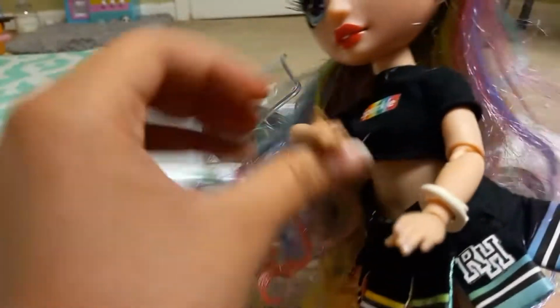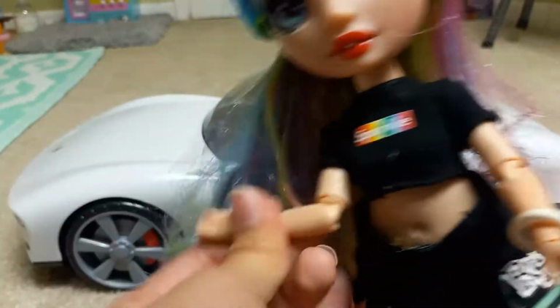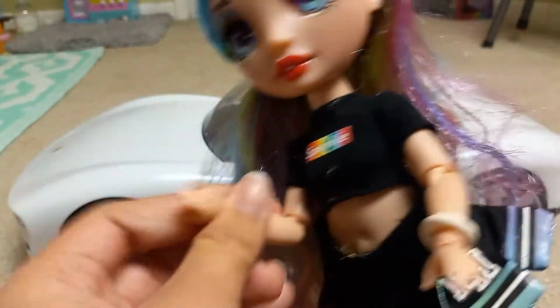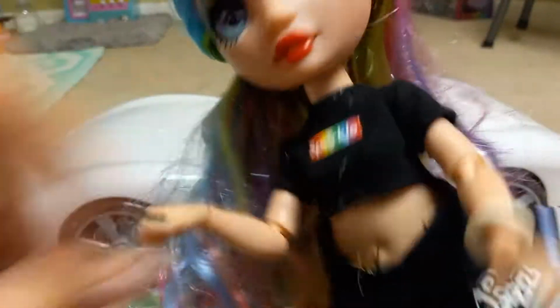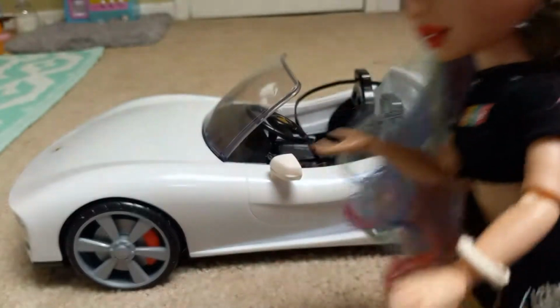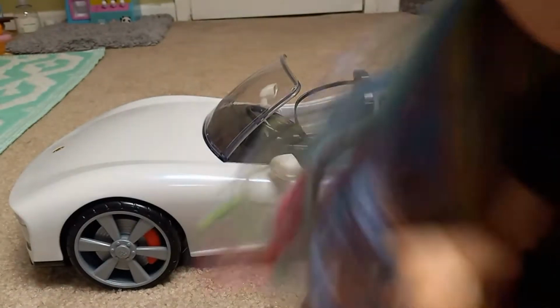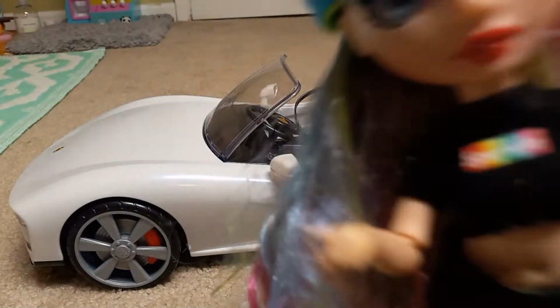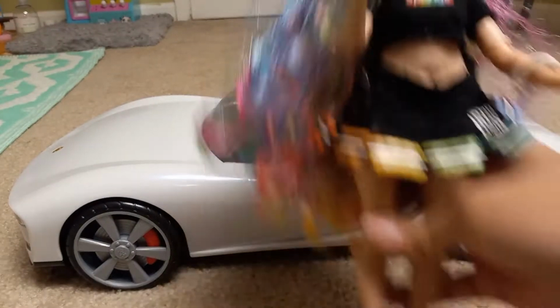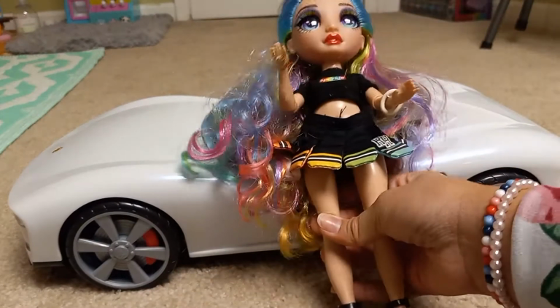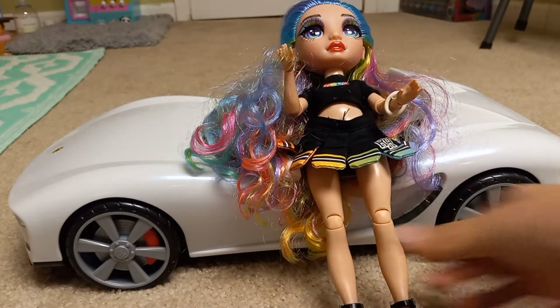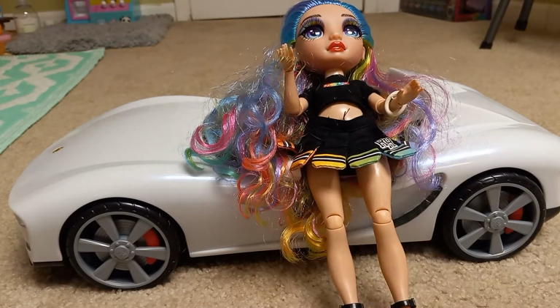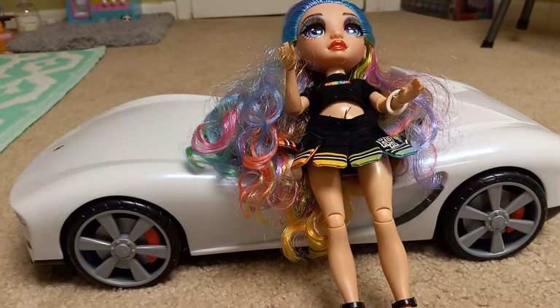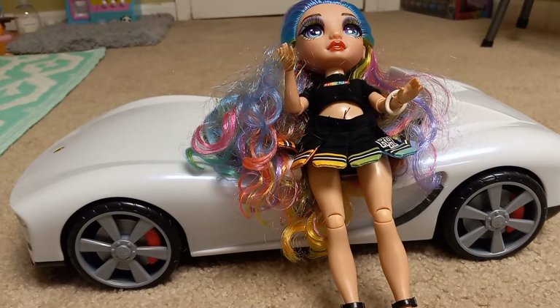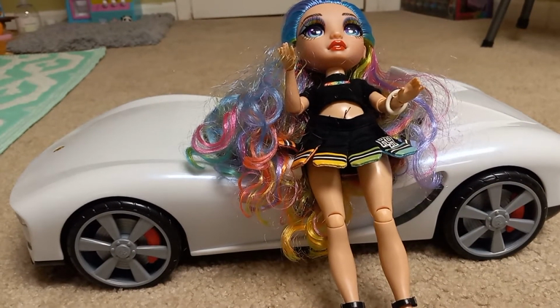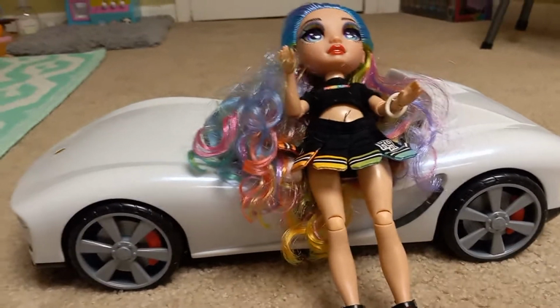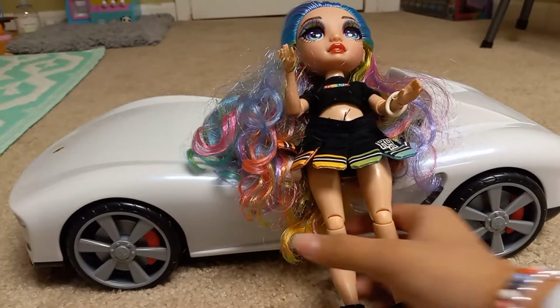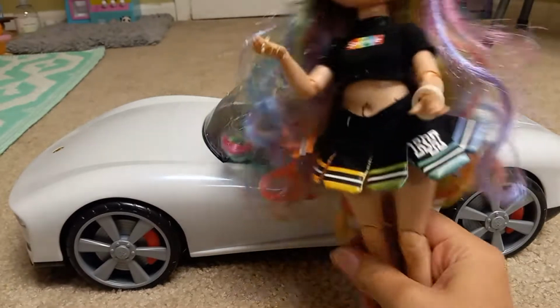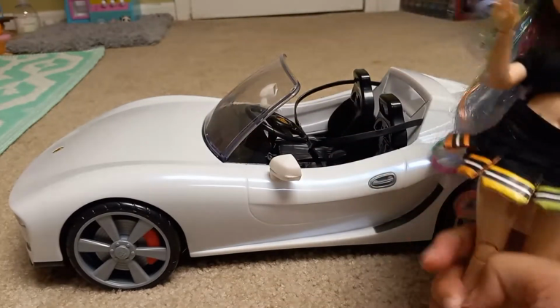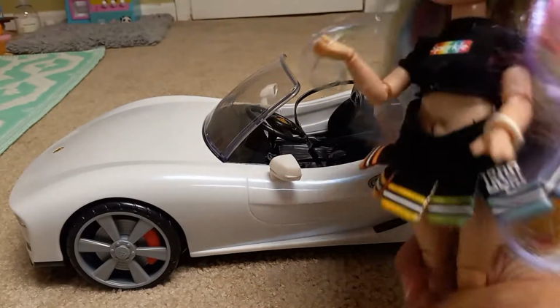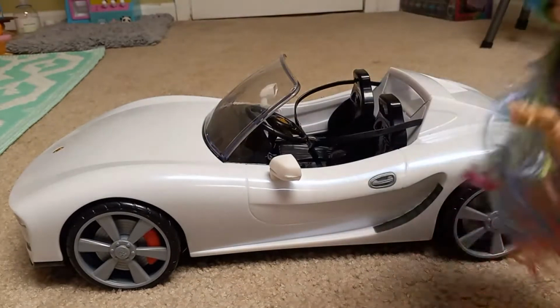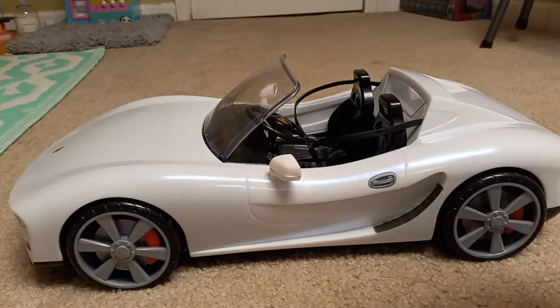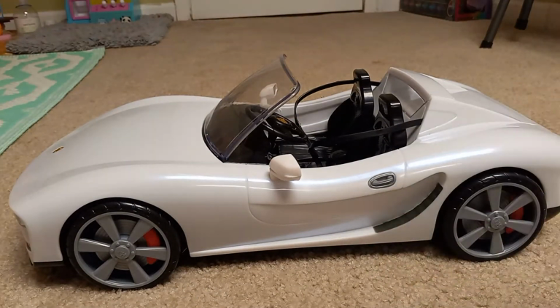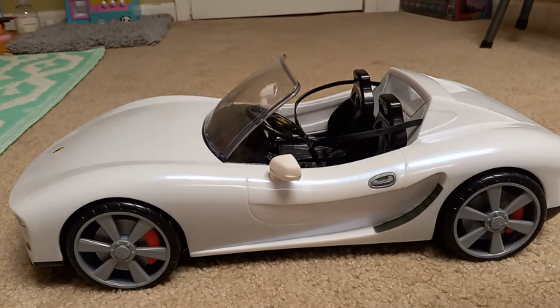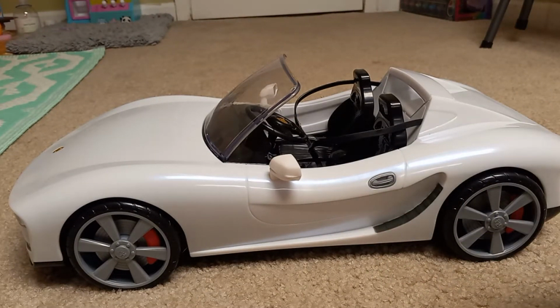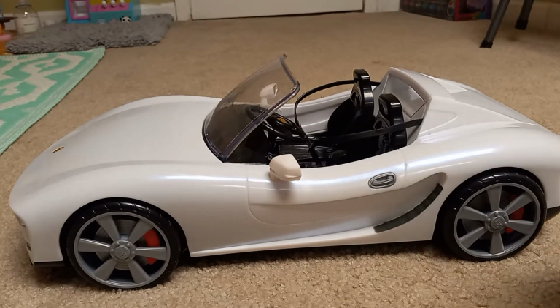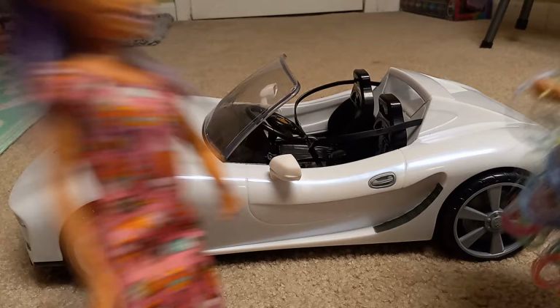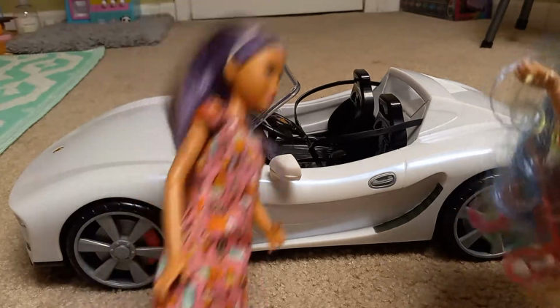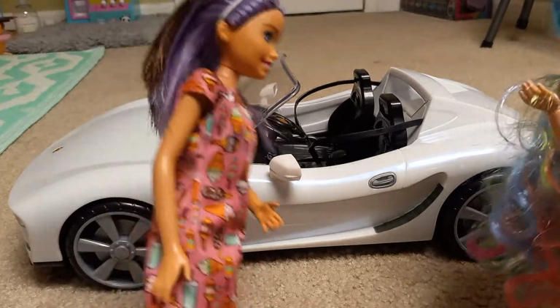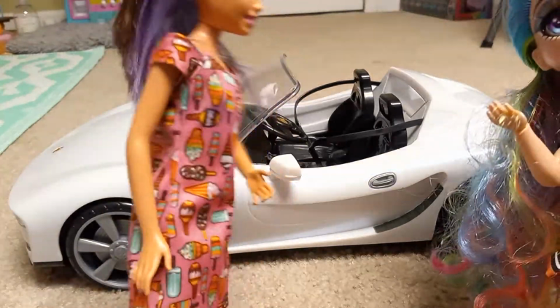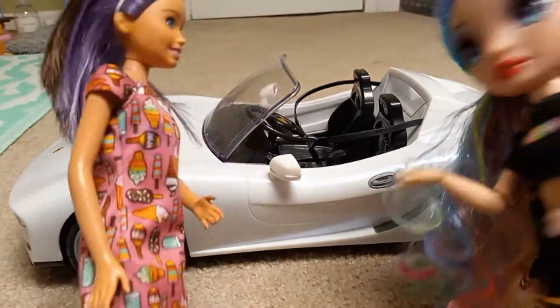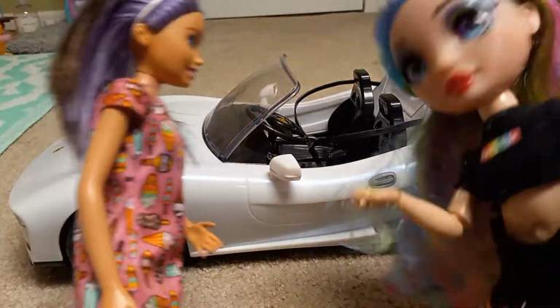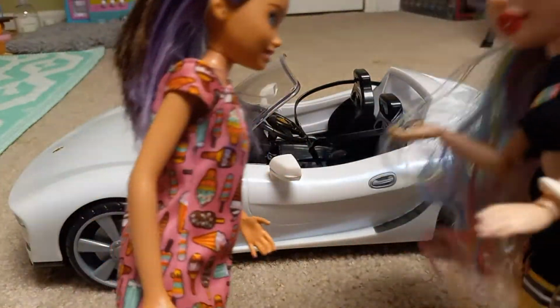So first I need a drive instructor, which I don't know who's going to be my teacher yet. So pretty much, I don't know who's going to be my driver's teacher. Oh, I'm so sorry. I'm here, Skipper.